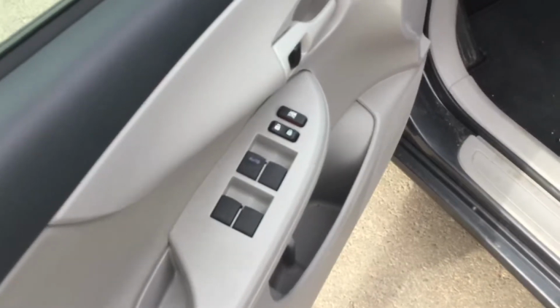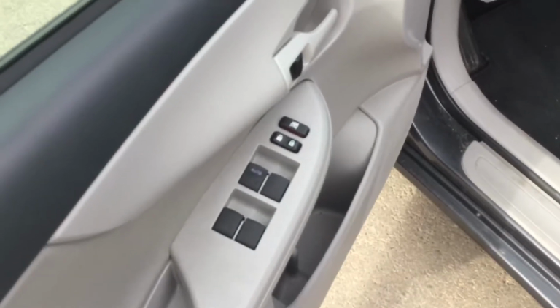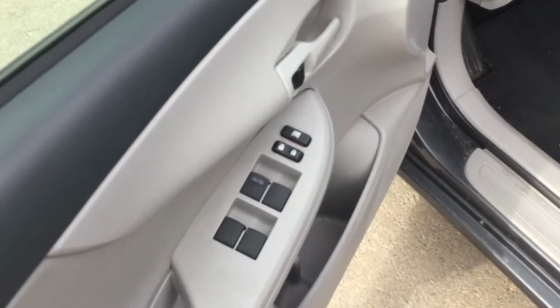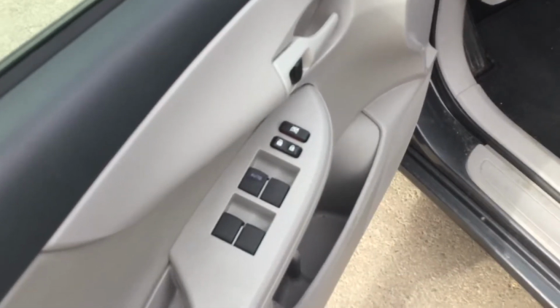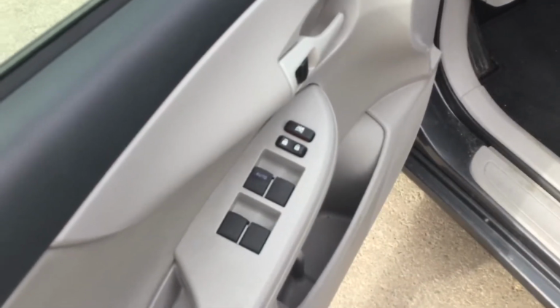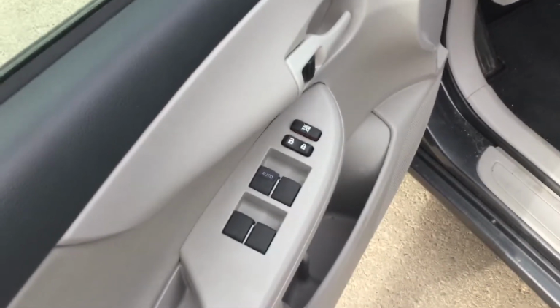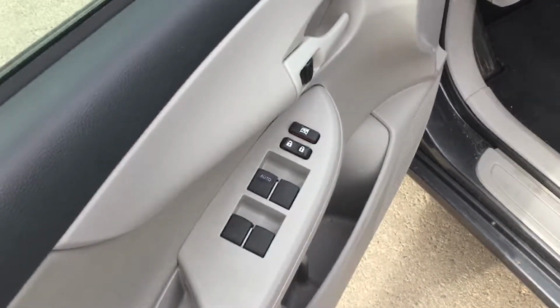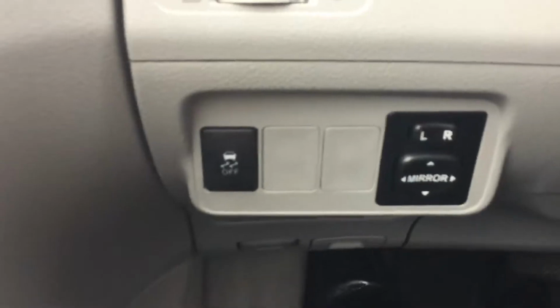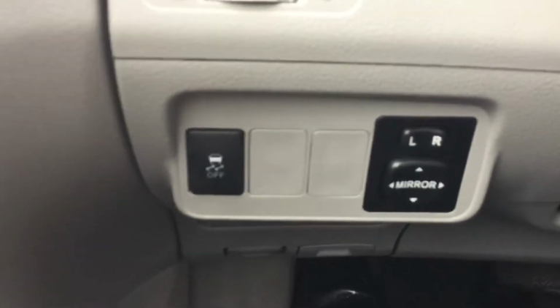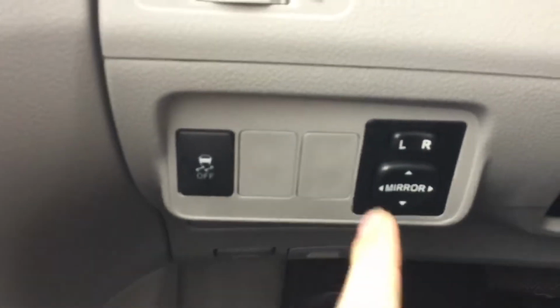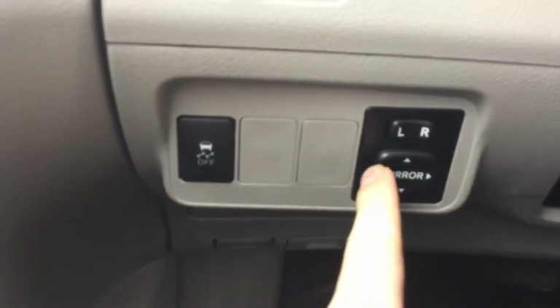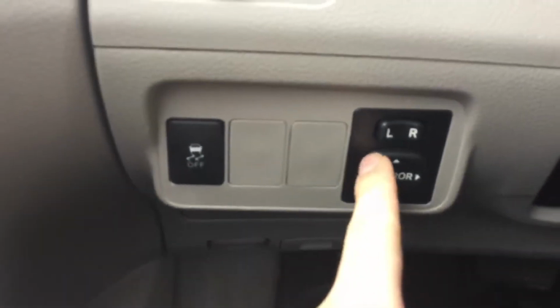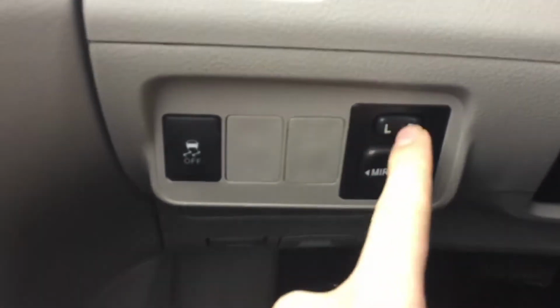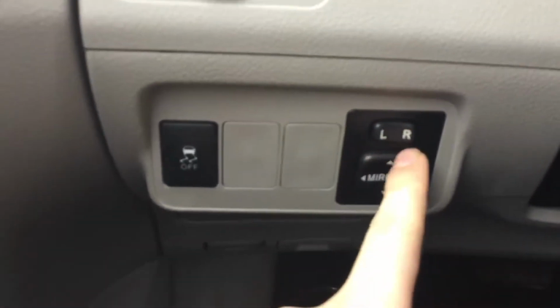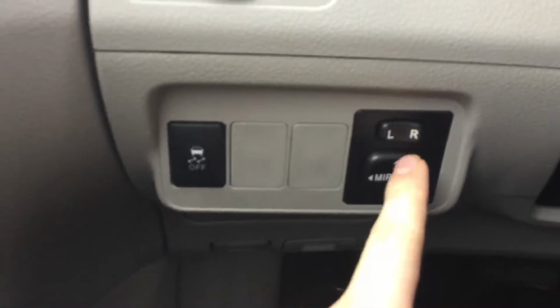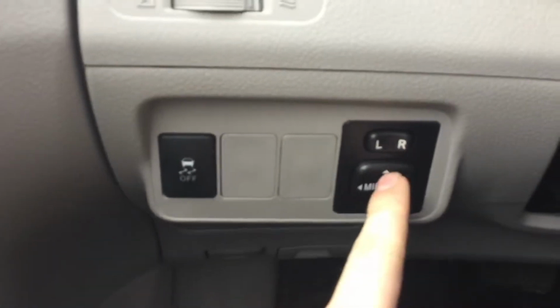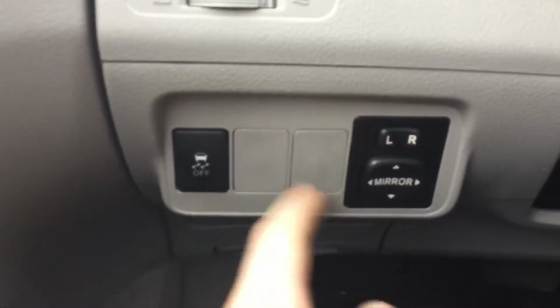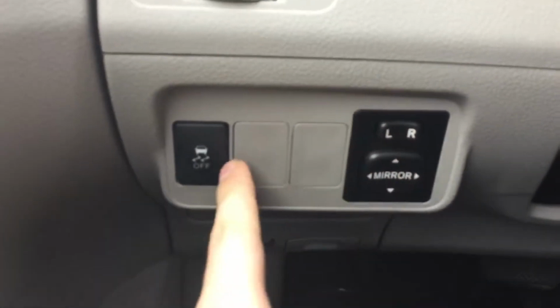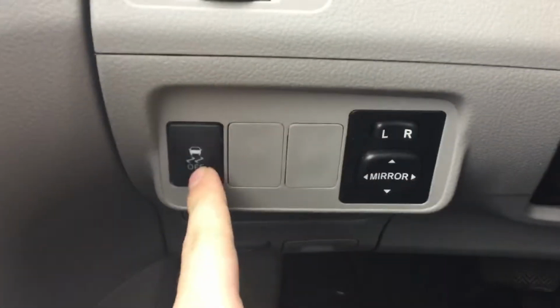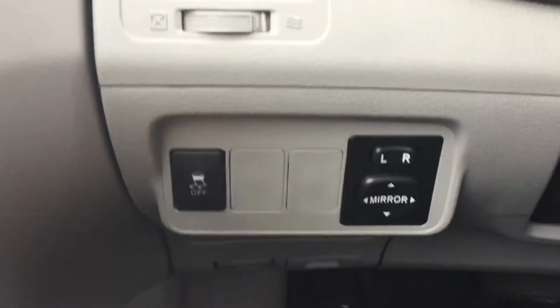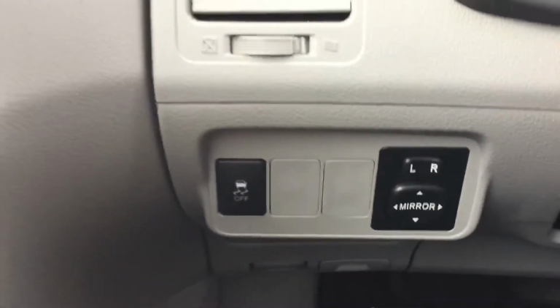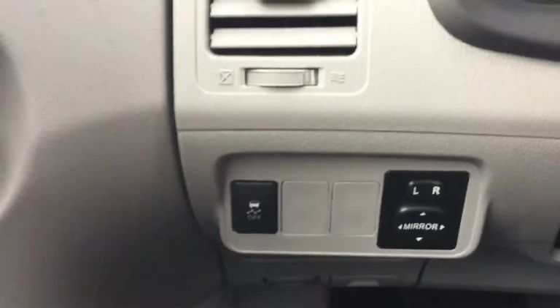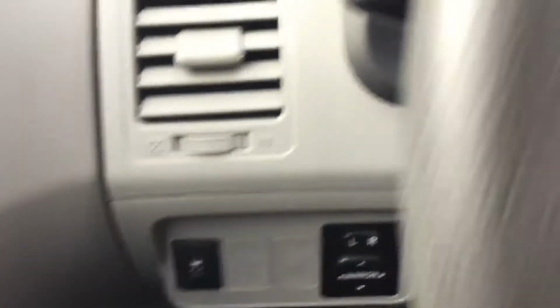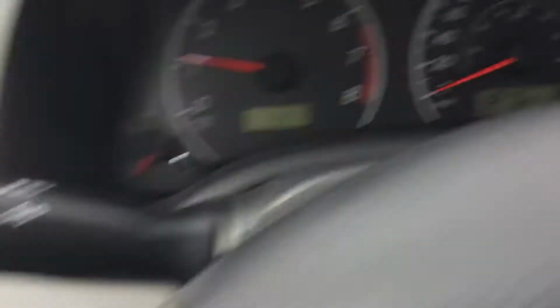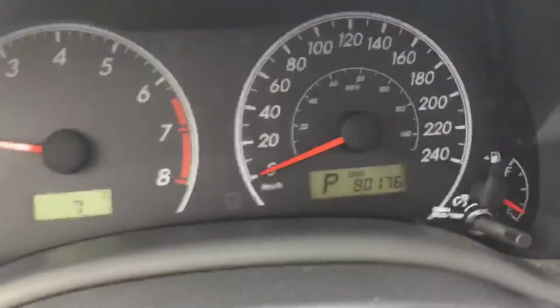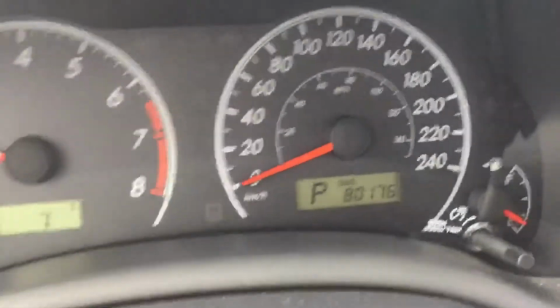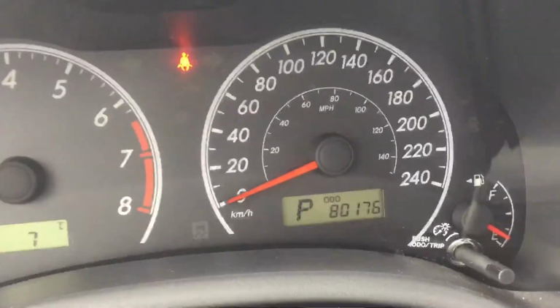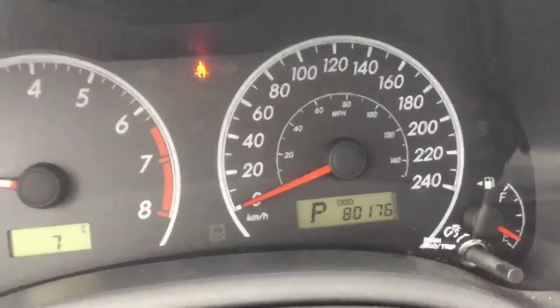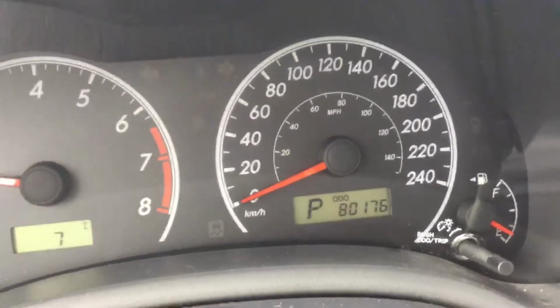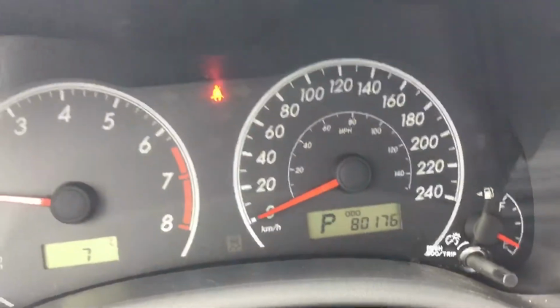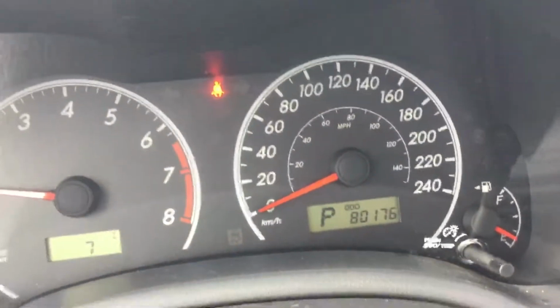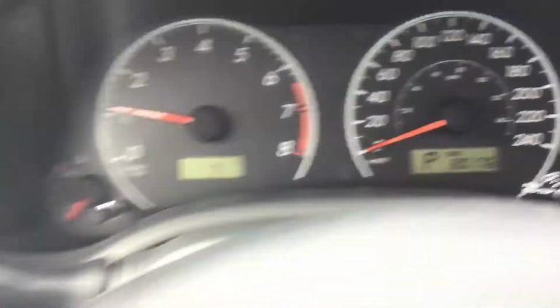Power windows and your power locks right there. Power mirrors right here as well, and traction control off. Only 80,000 kilometers here on this vehicle.